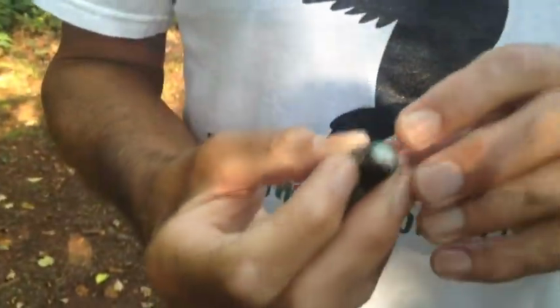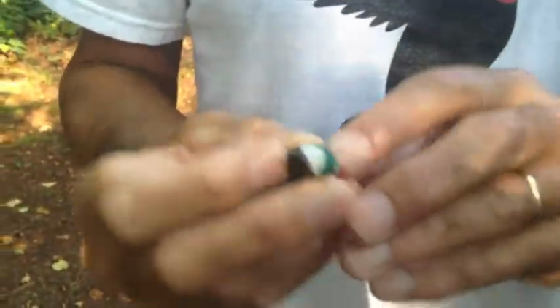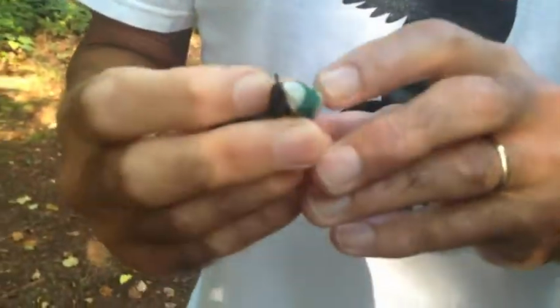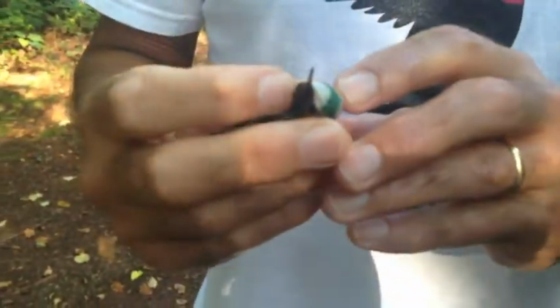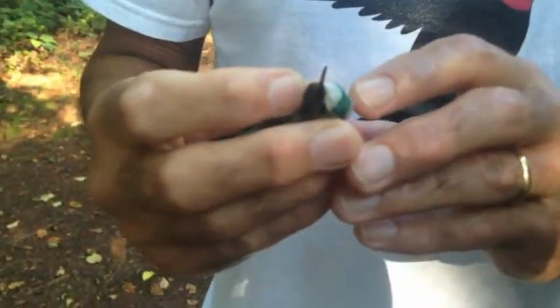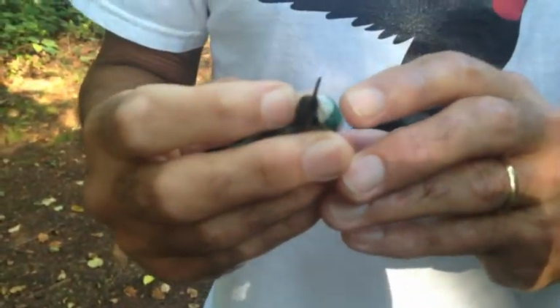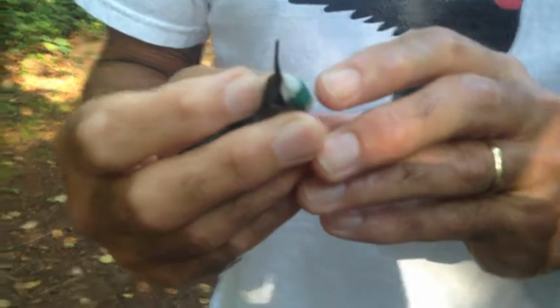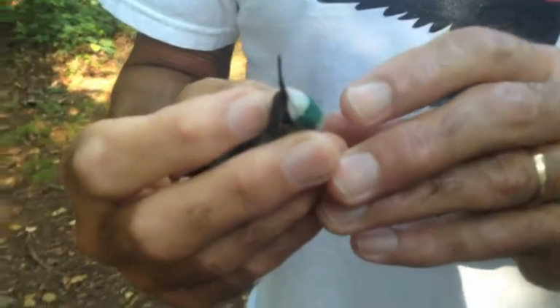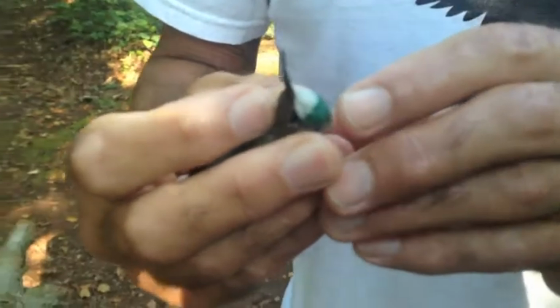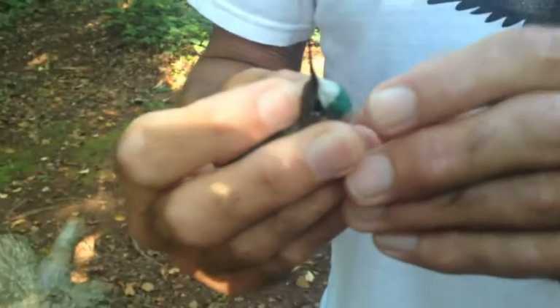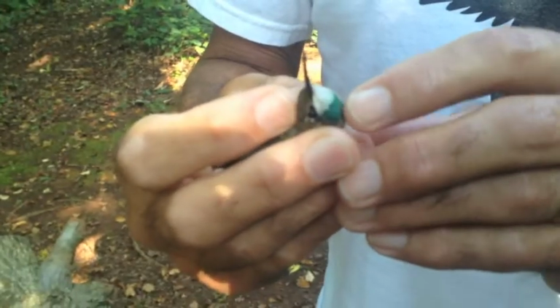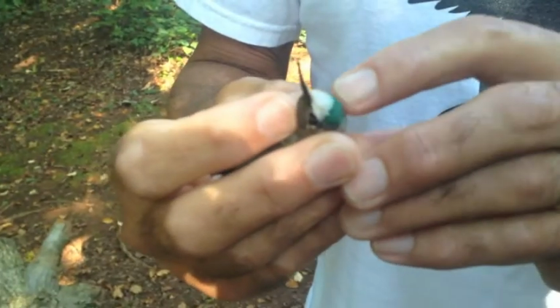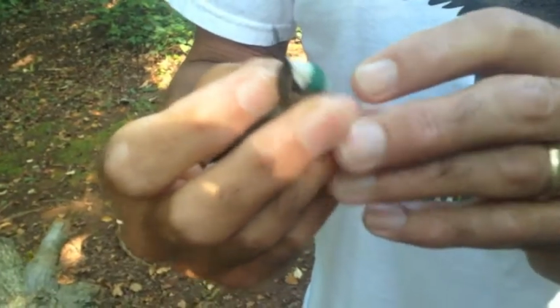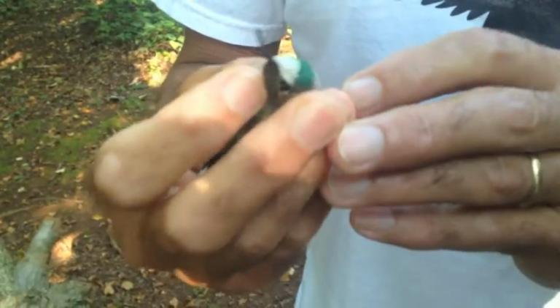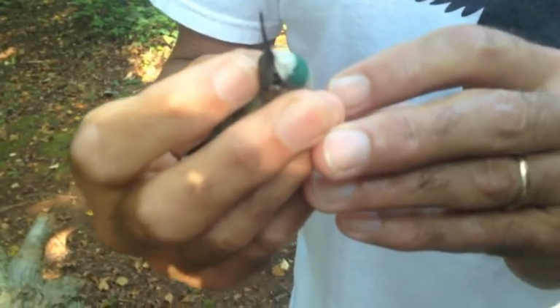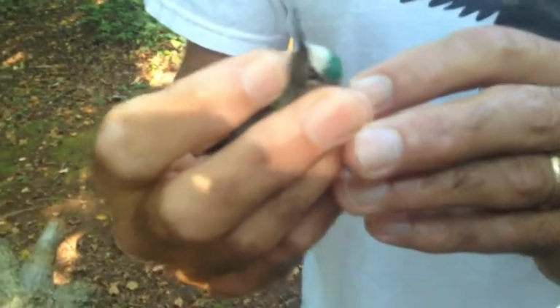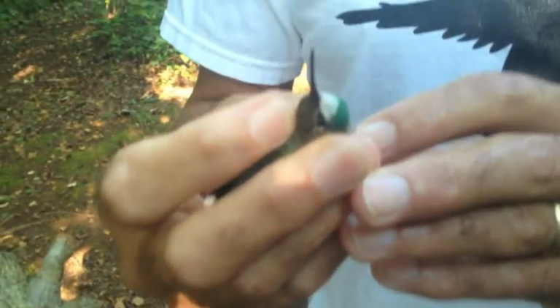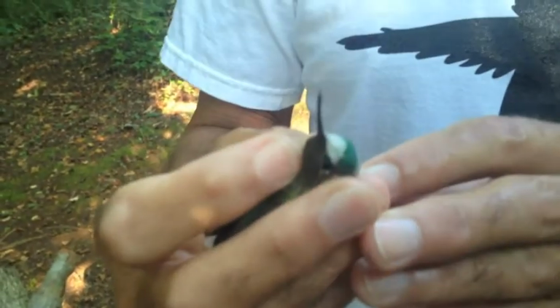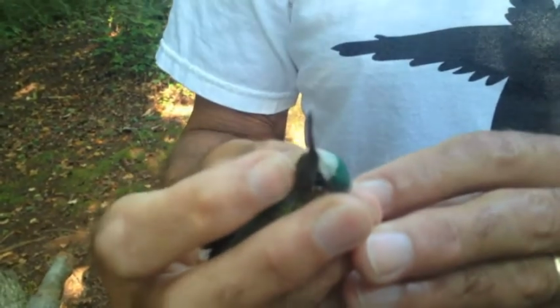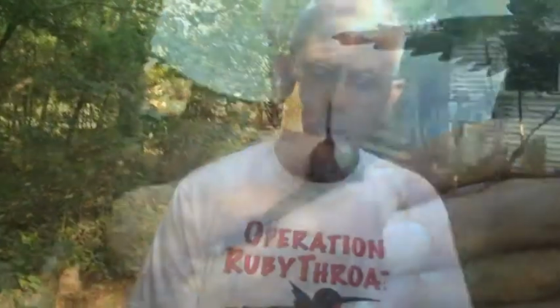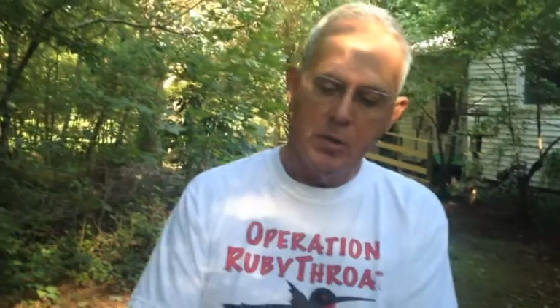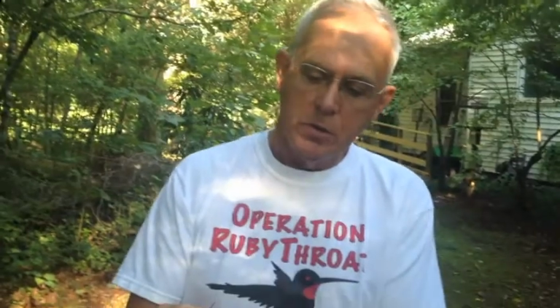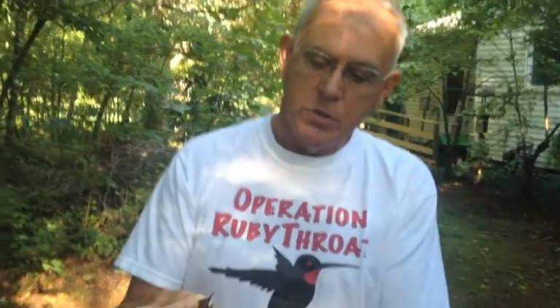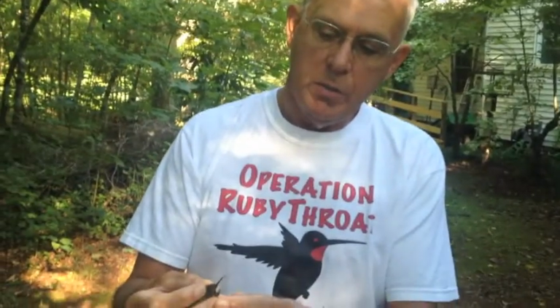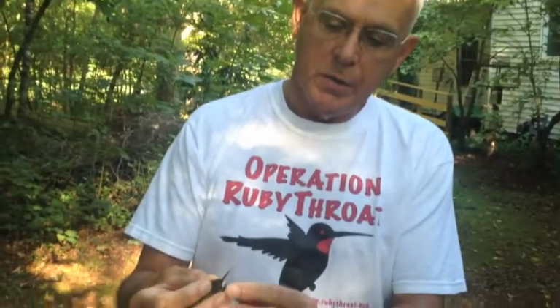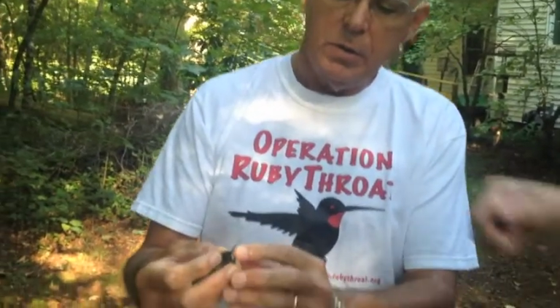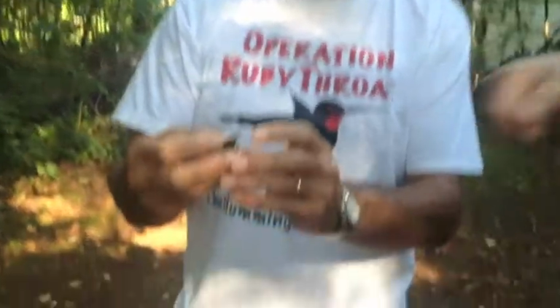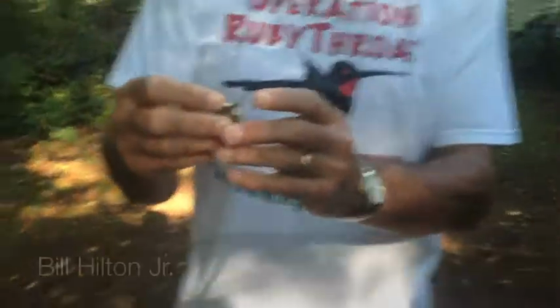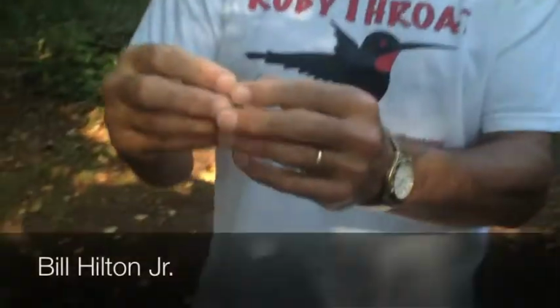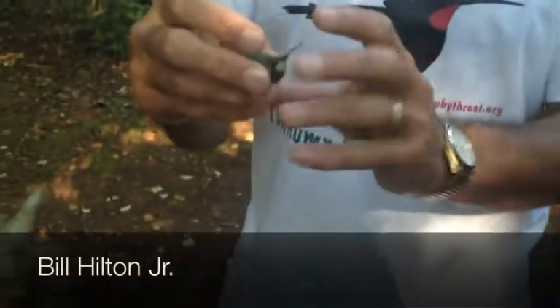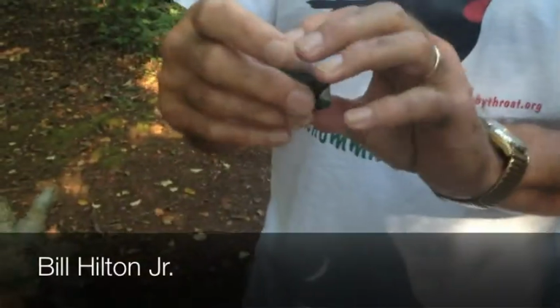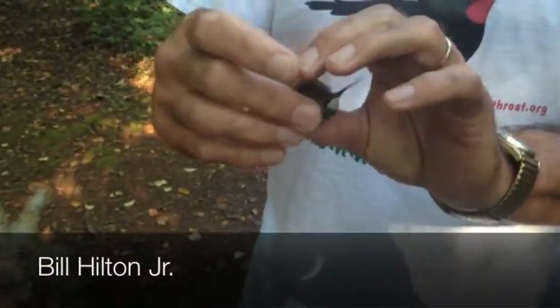This green coloration is not normal. This is a little green magic marker I put on the bird so that I know it's already banded. So she's already banded, and there are two ways I know this is a female.